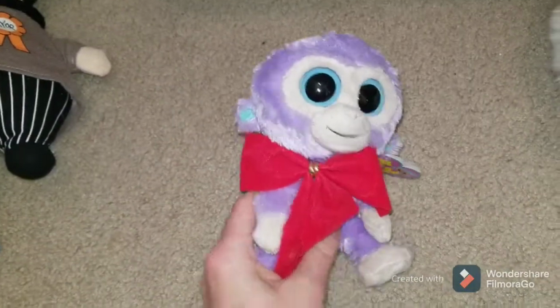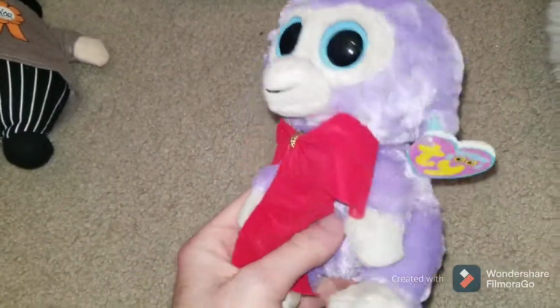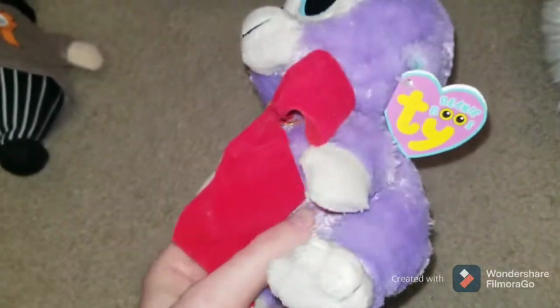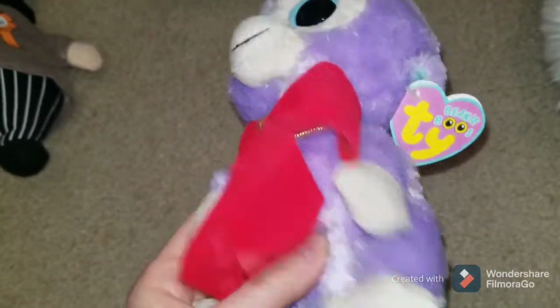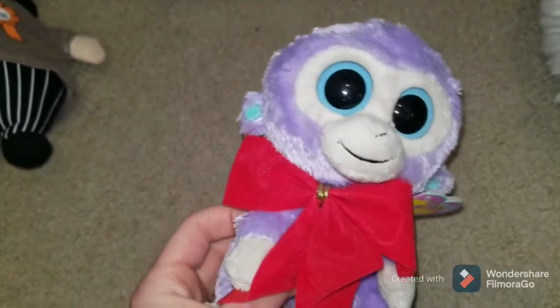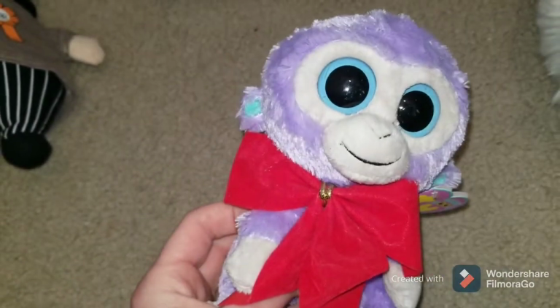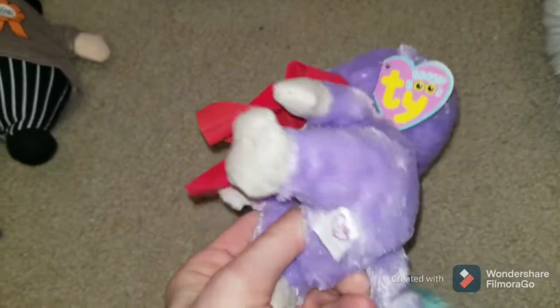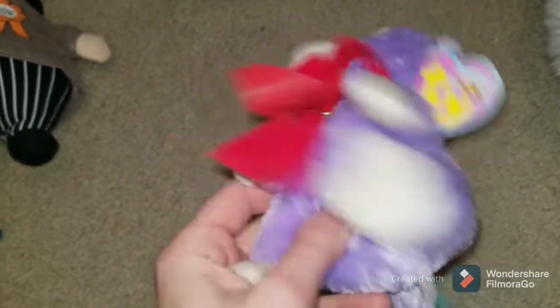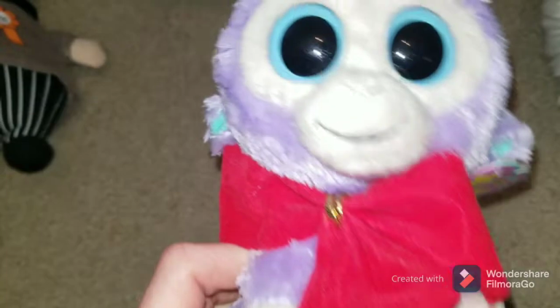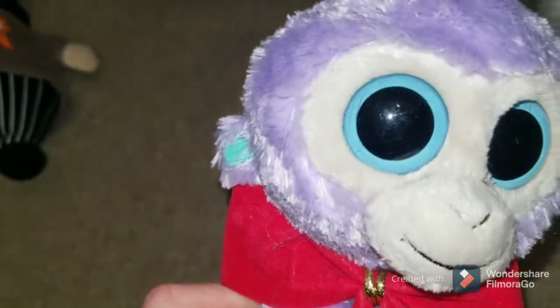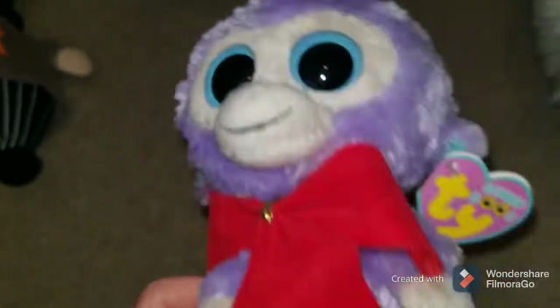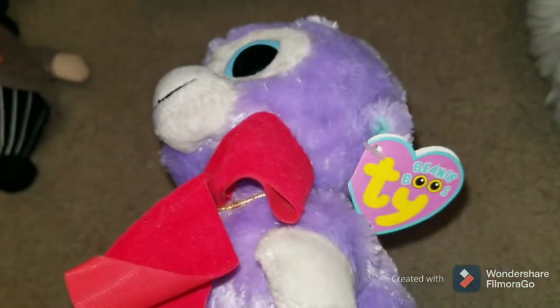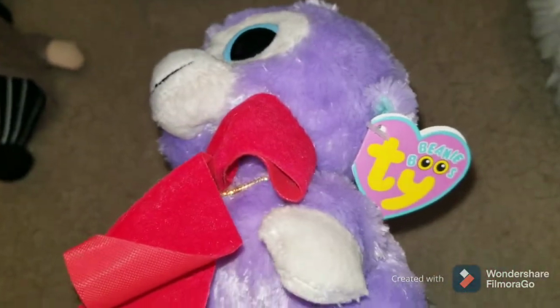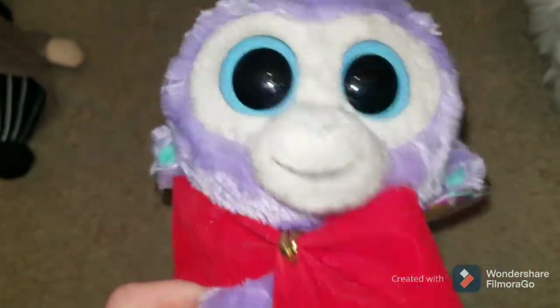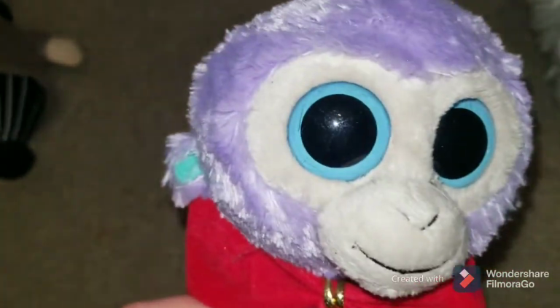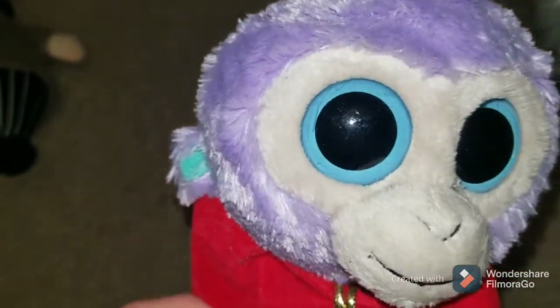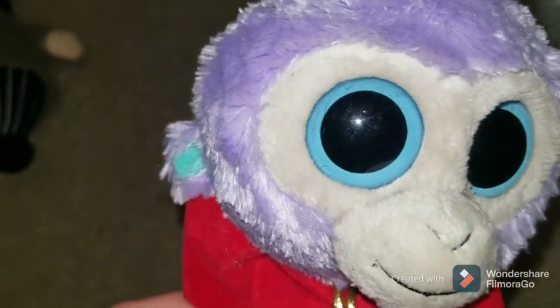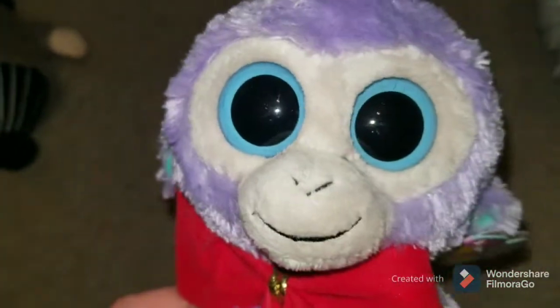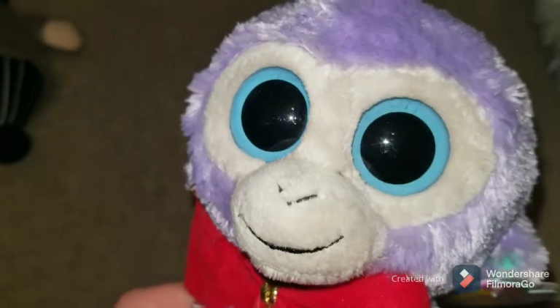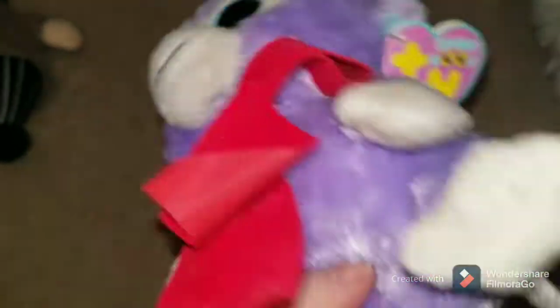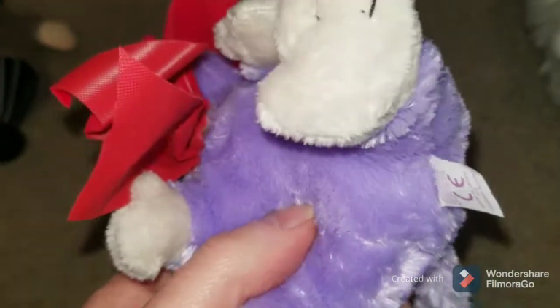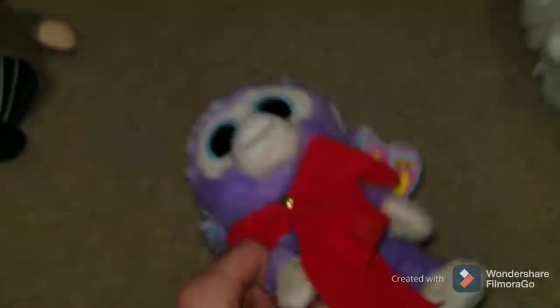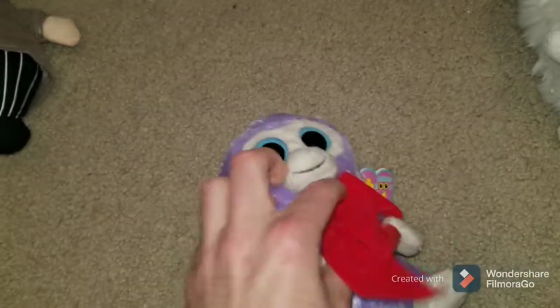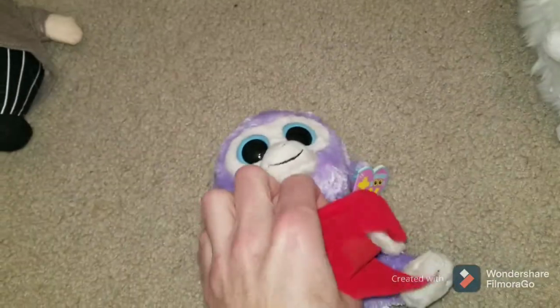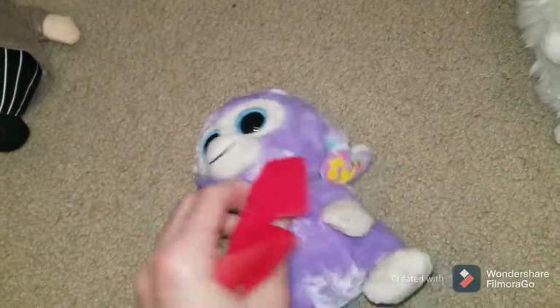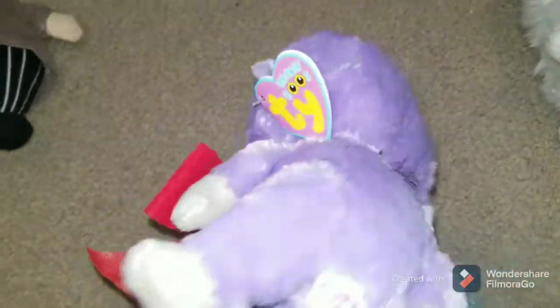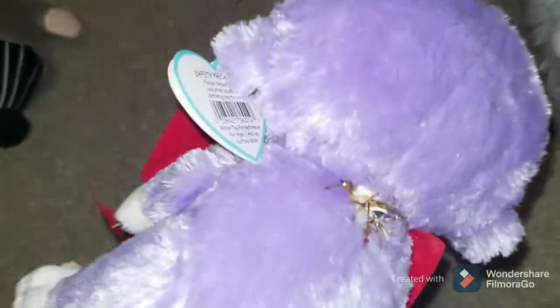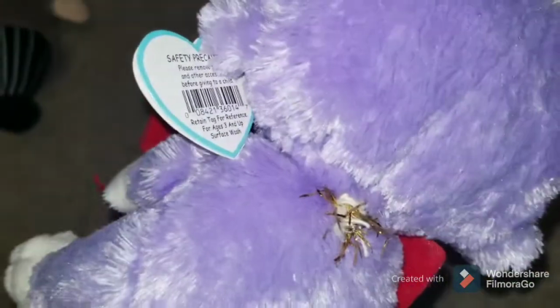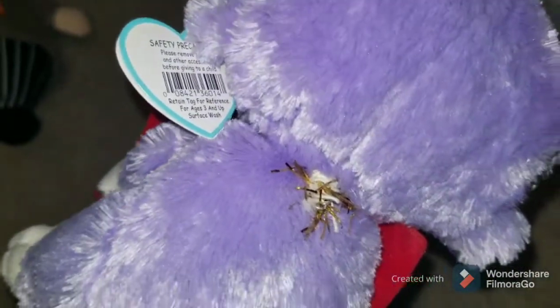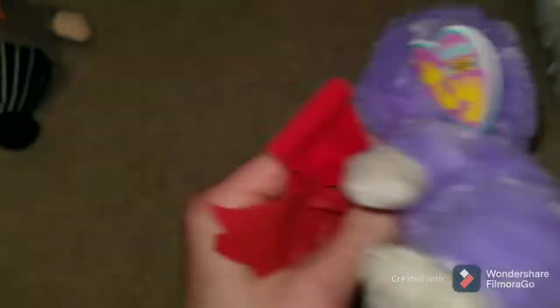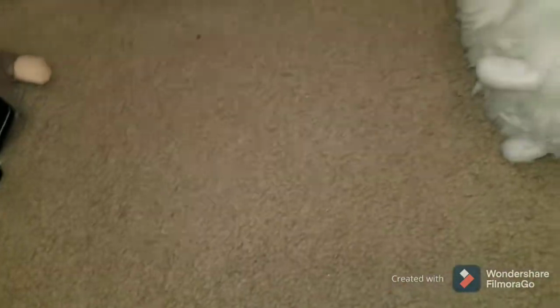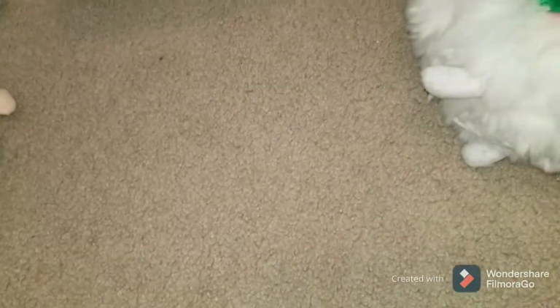Got this one as well. This is Blueberry, TY Beanie Boo. It's one of the older ones because it has the purple tag on it, and it also has the not-so-glittery eyes. I think that little bow wasn't originally there — I'll take that off before I sell it.